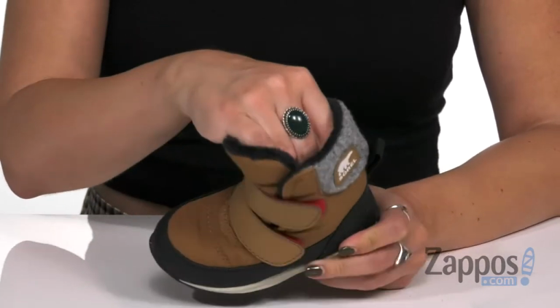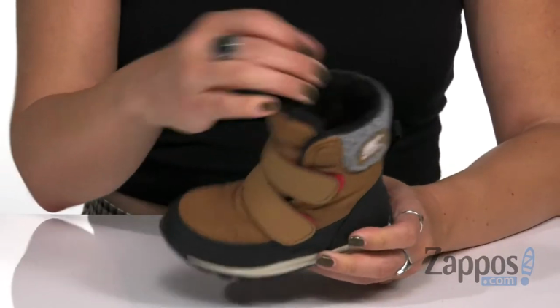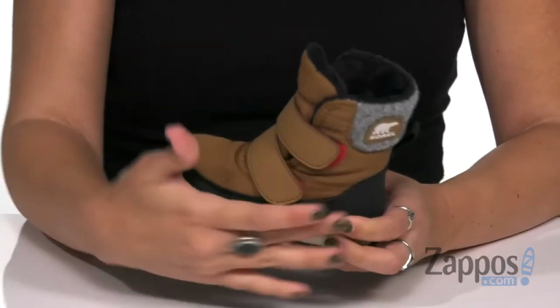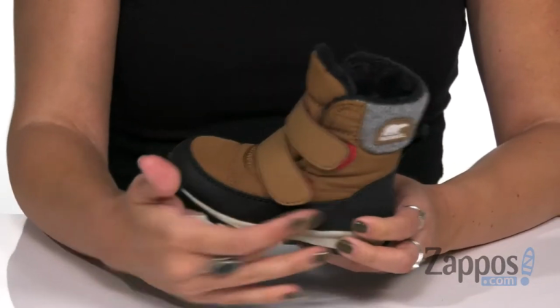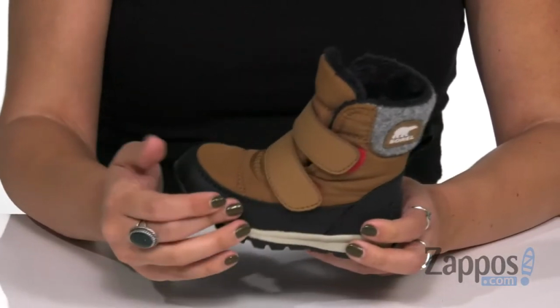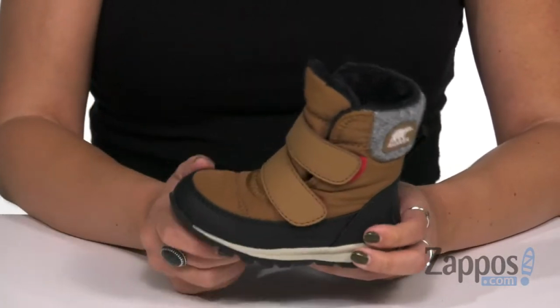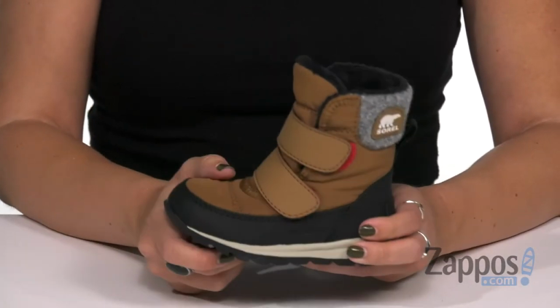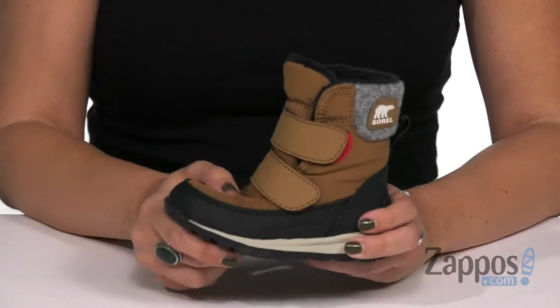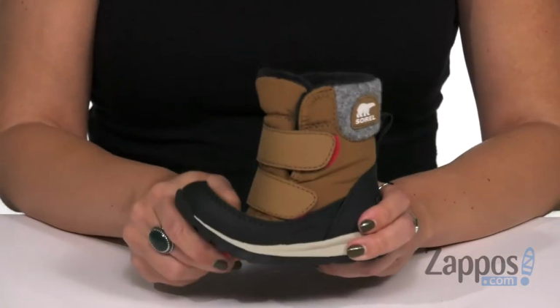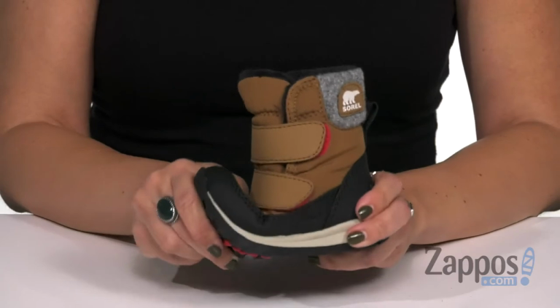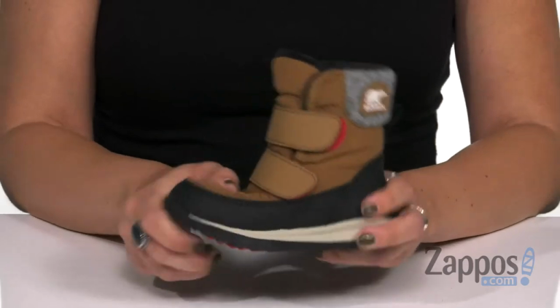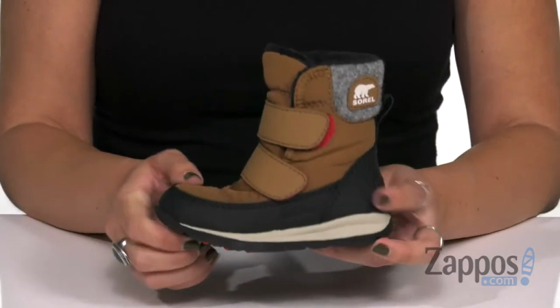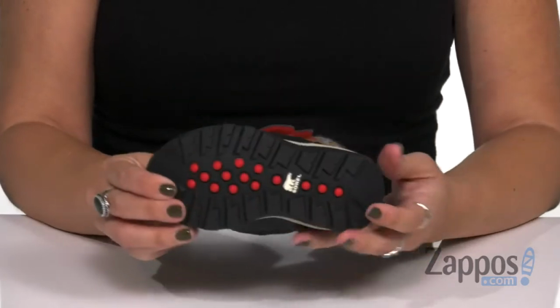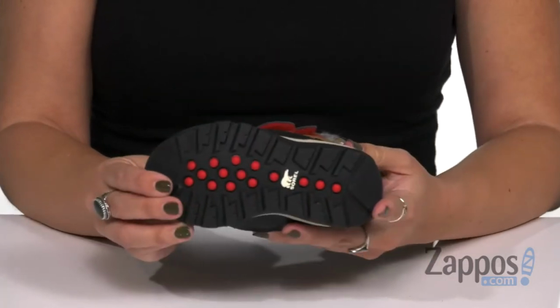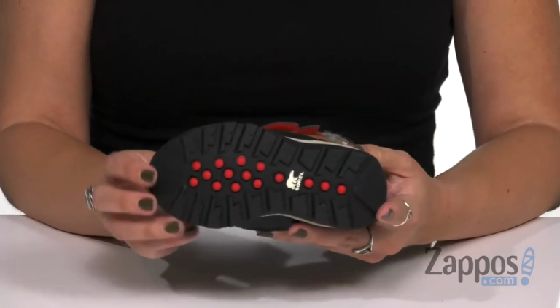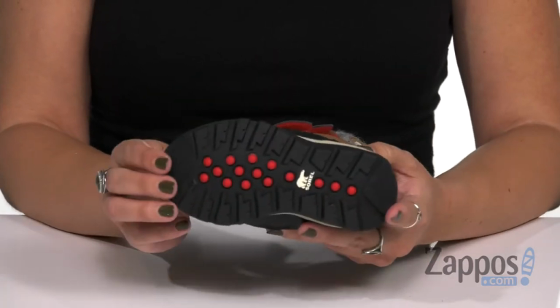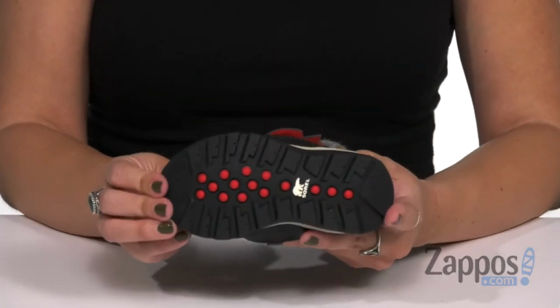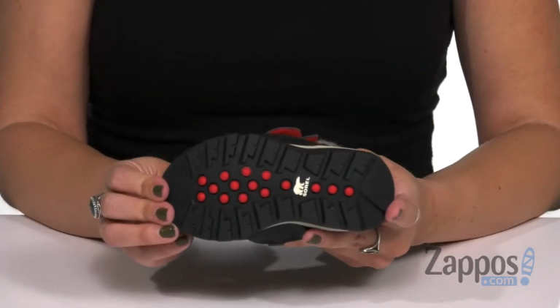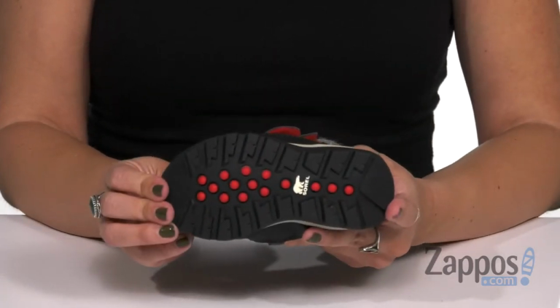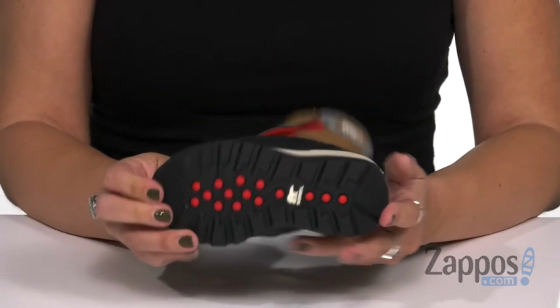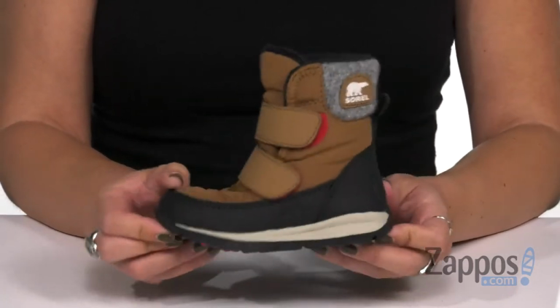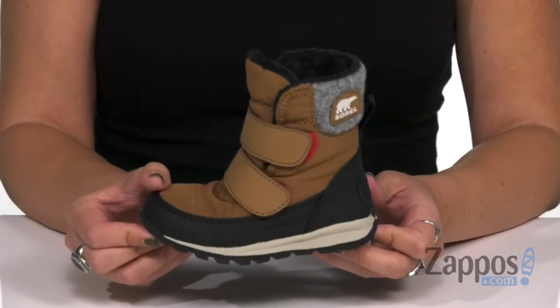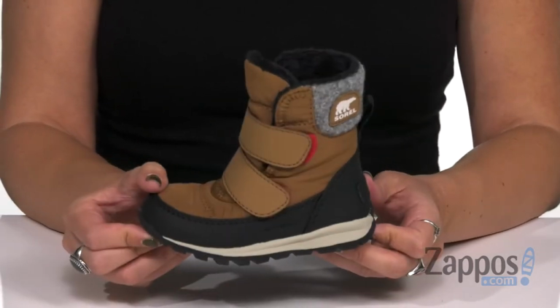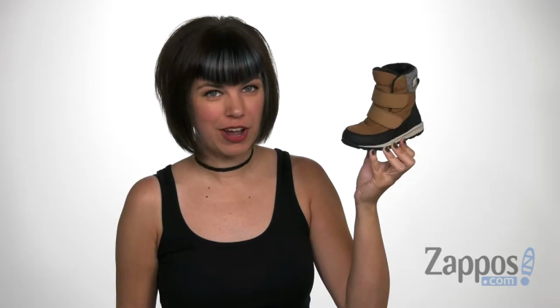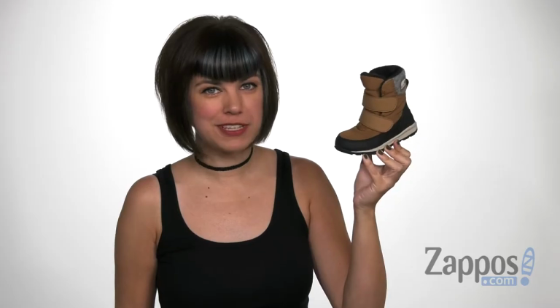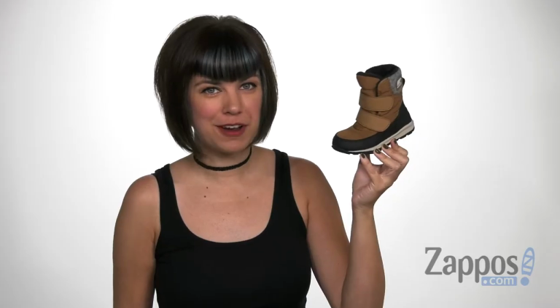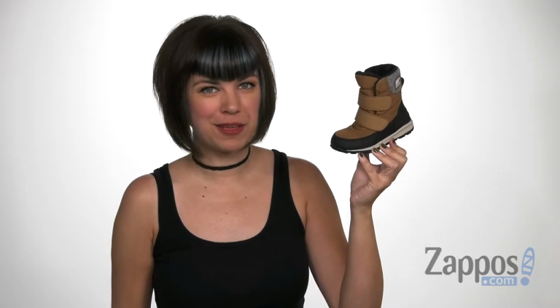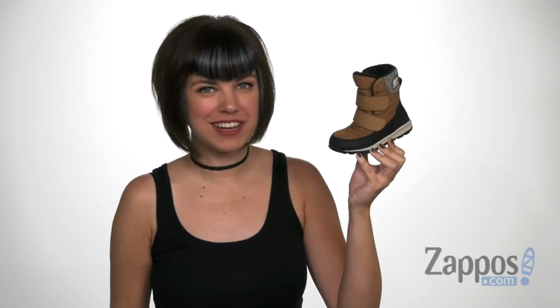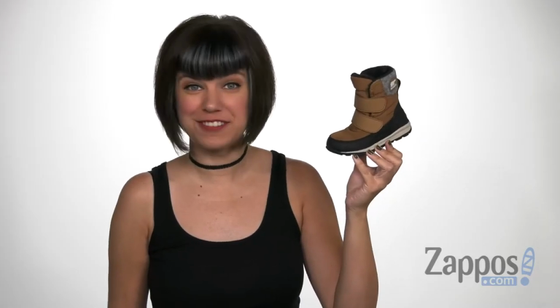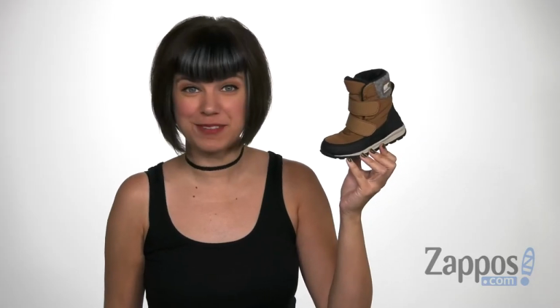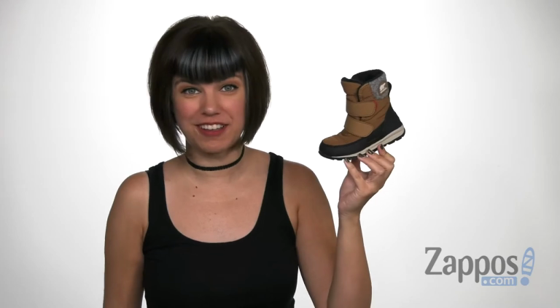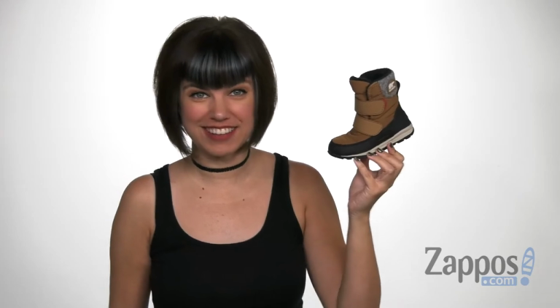Inside's nice and warm with a comfortable faux fur lining. You've got cushioning in the footbed with a flexible and durable rubber outsole. Grab this pair for them today, it's from Sorelle Kids.